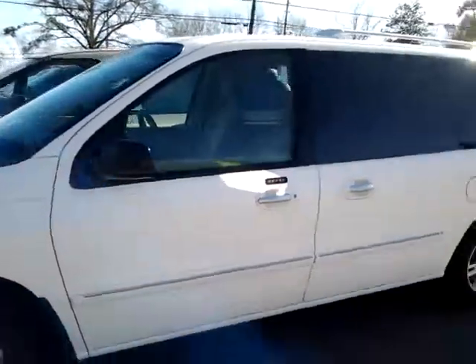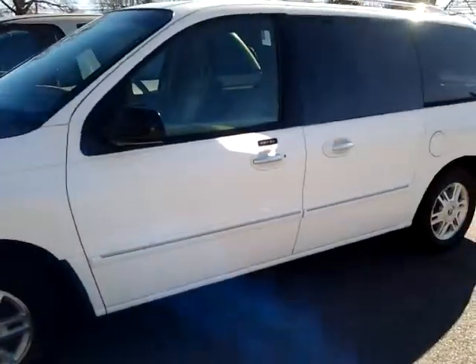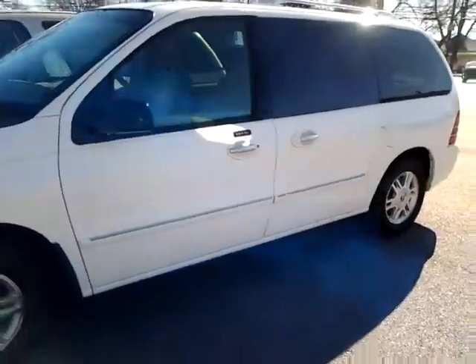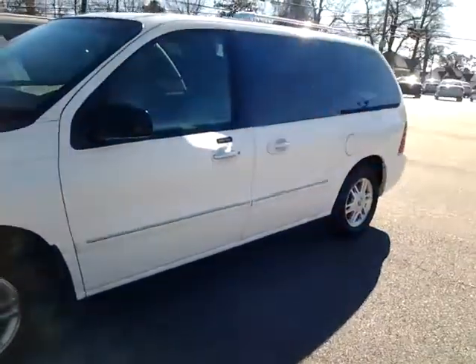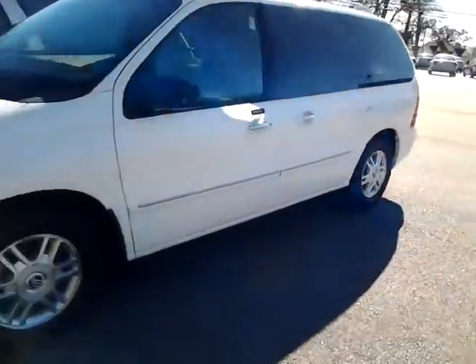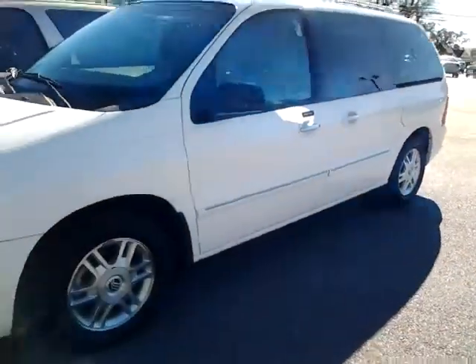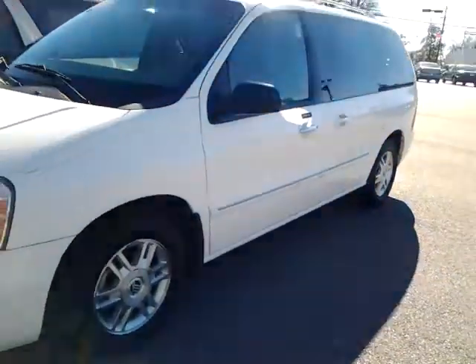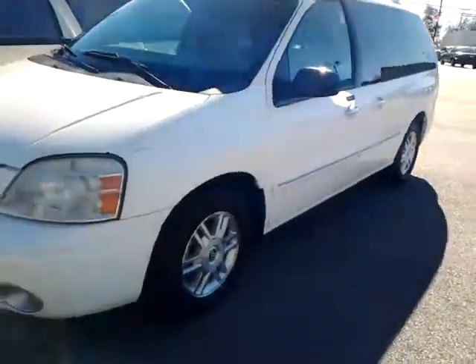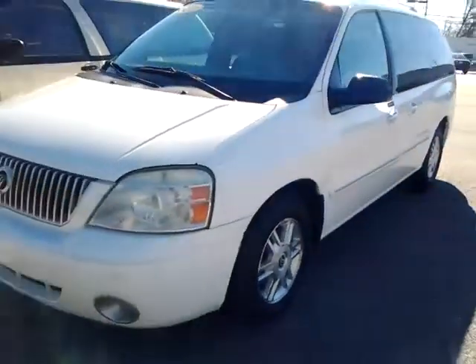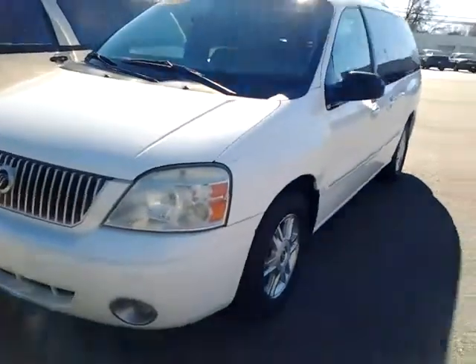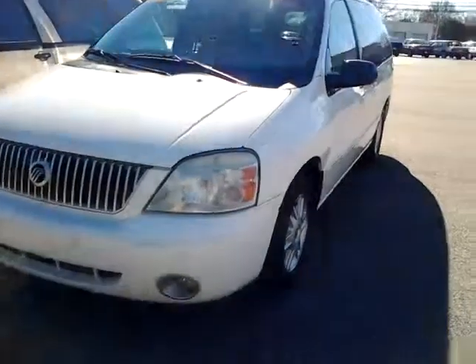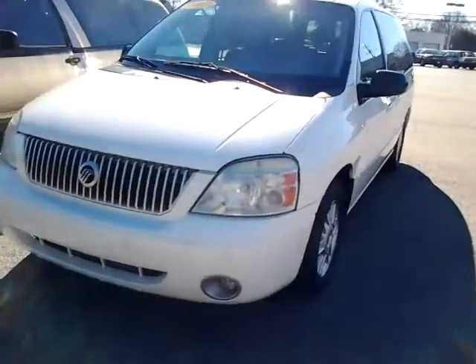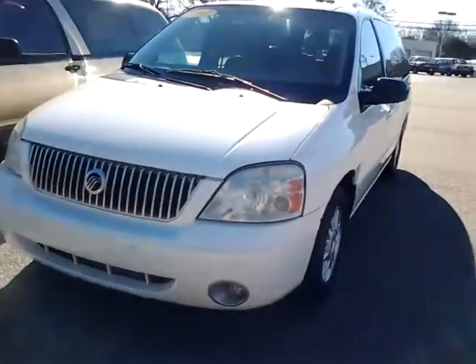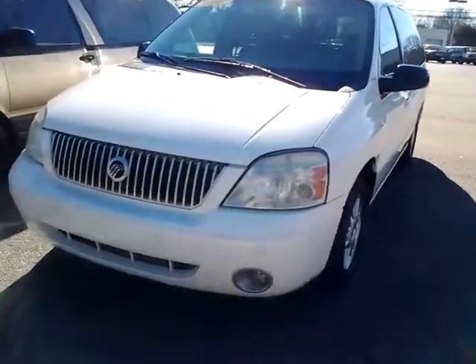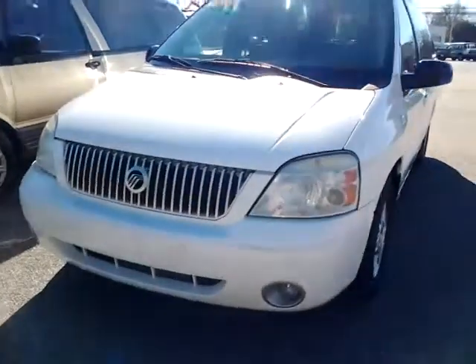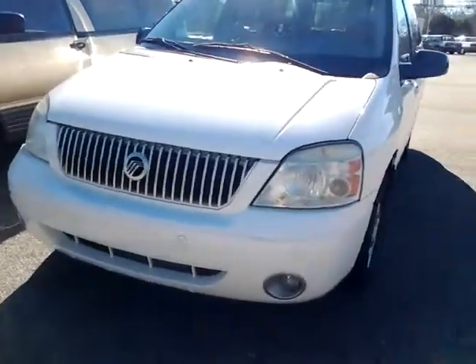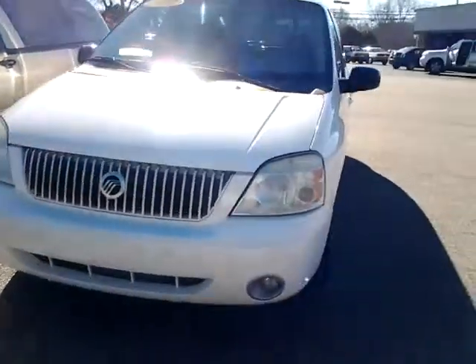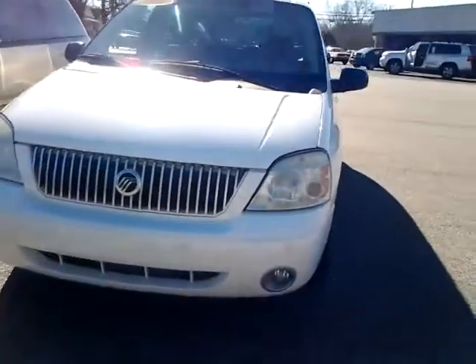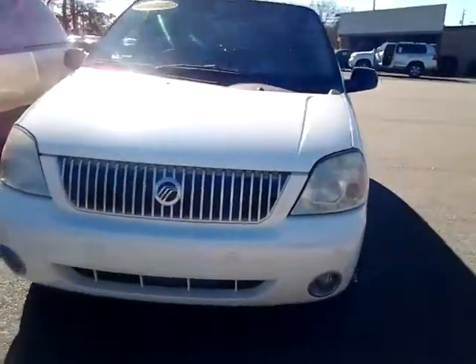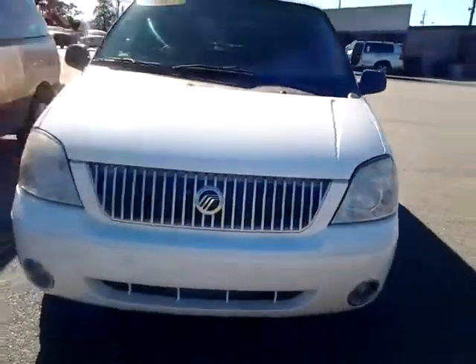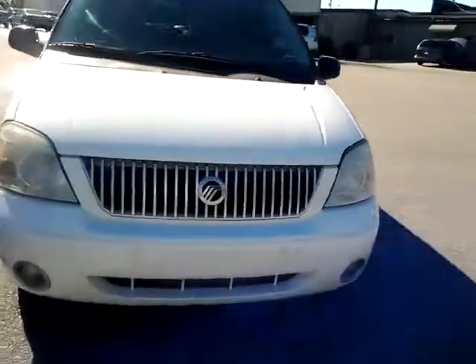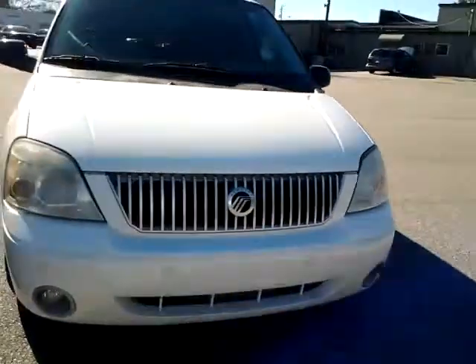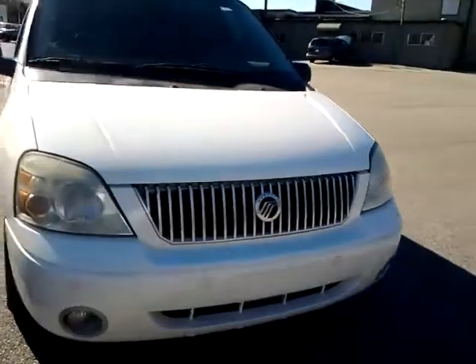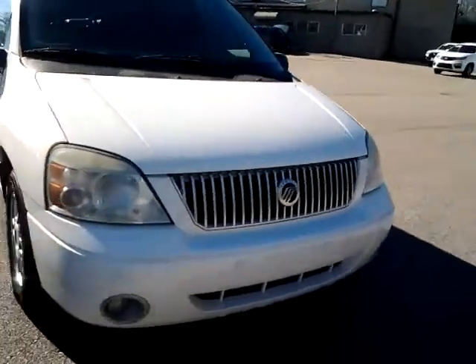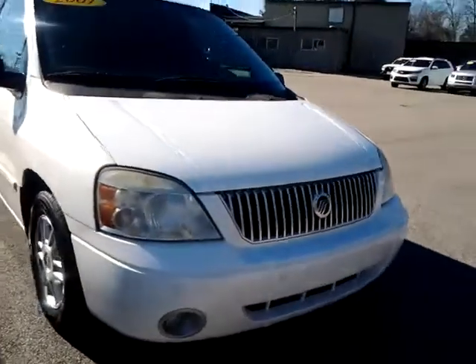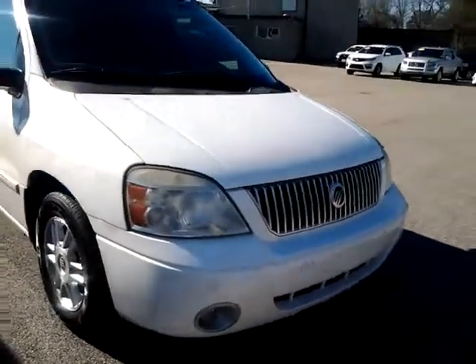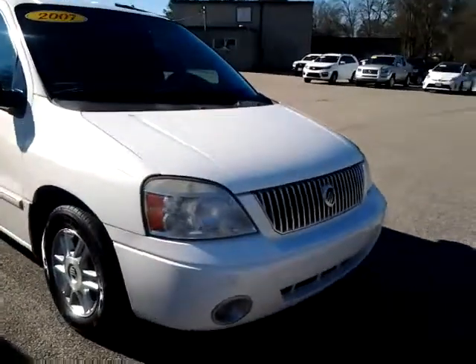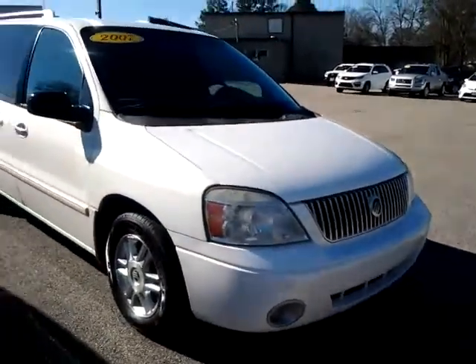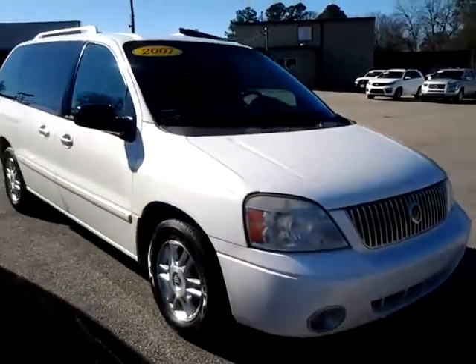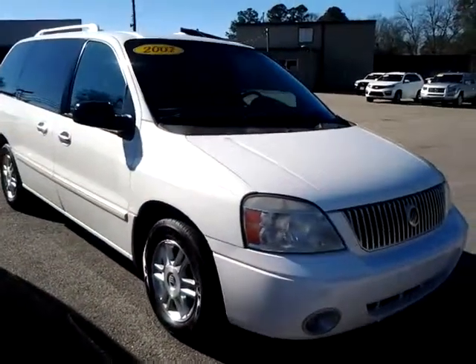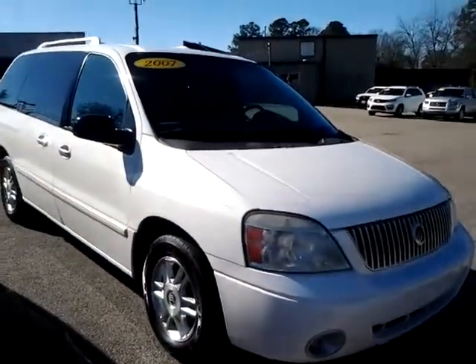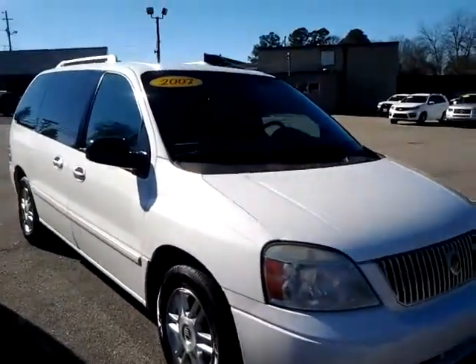Outside of the vehicle is very nice, very clean. You can tell it has sensors in the front and sensors in the rear to prevent you from hitting anything, warning you of objects that may be close to you.